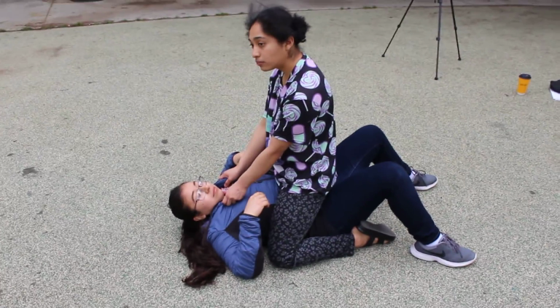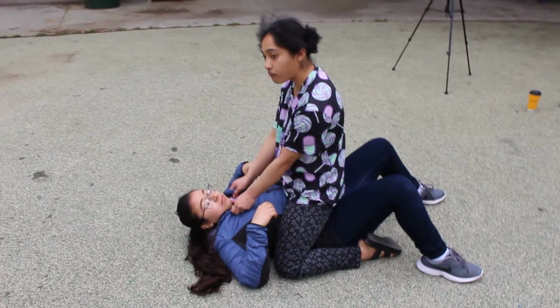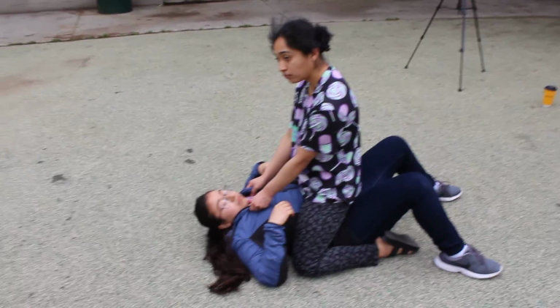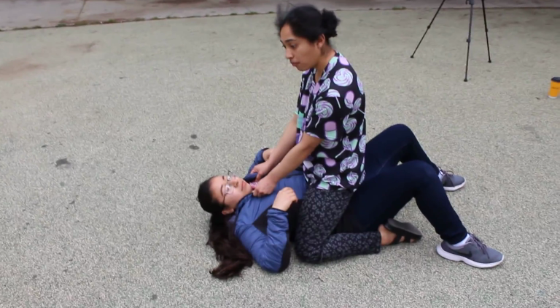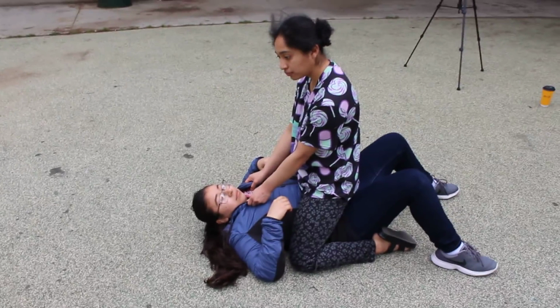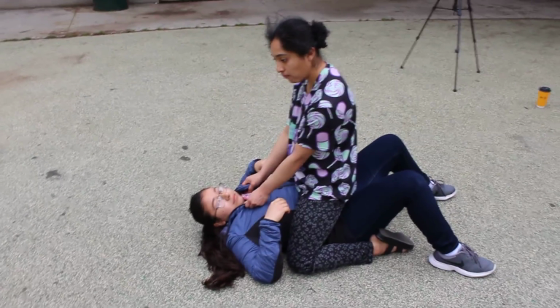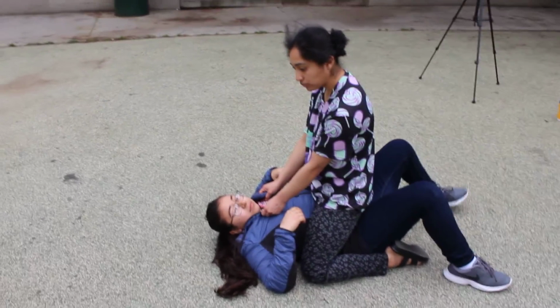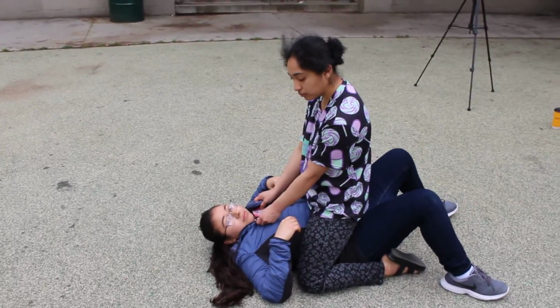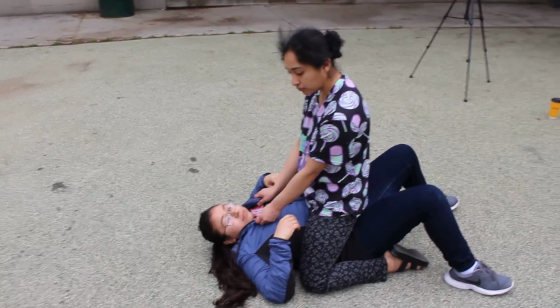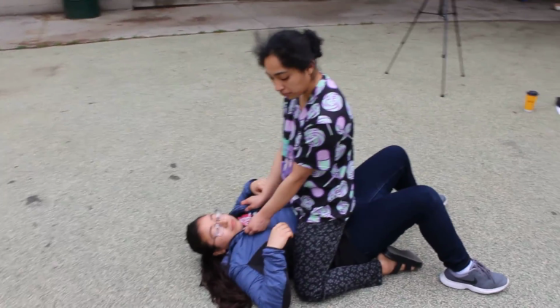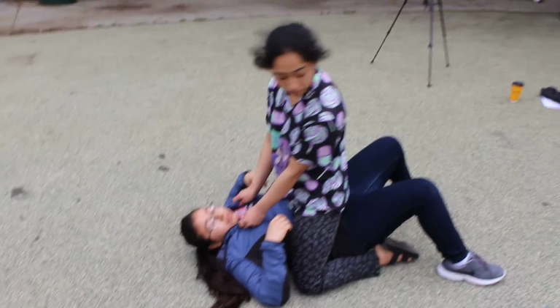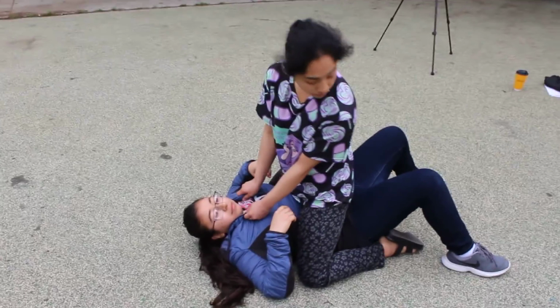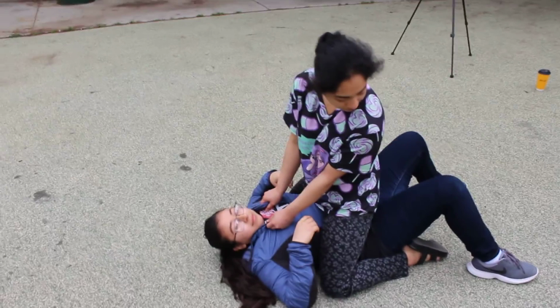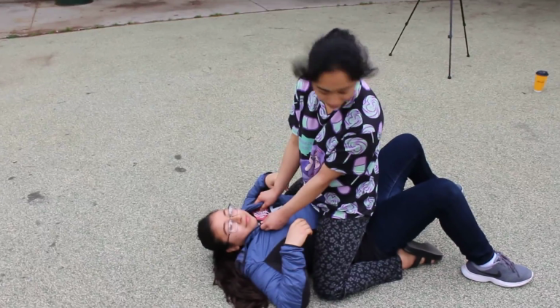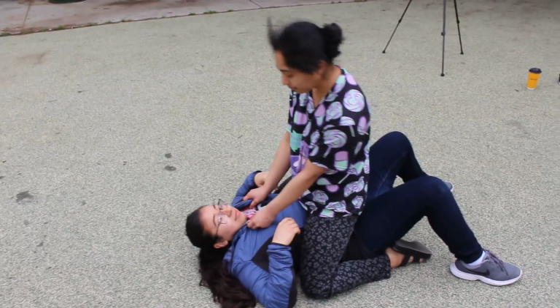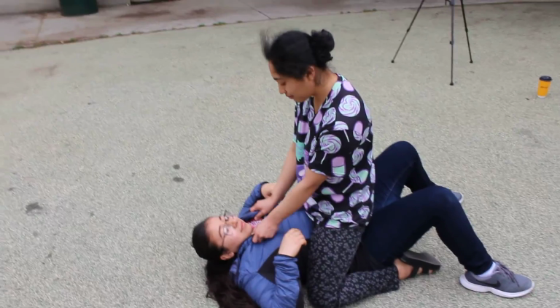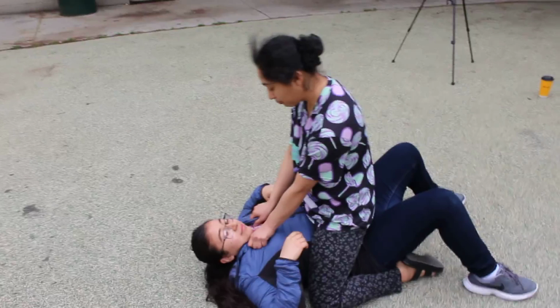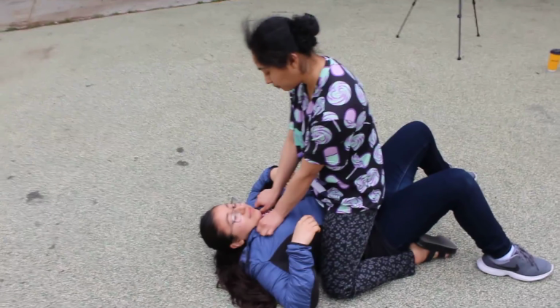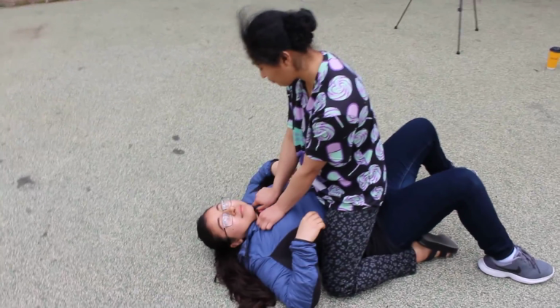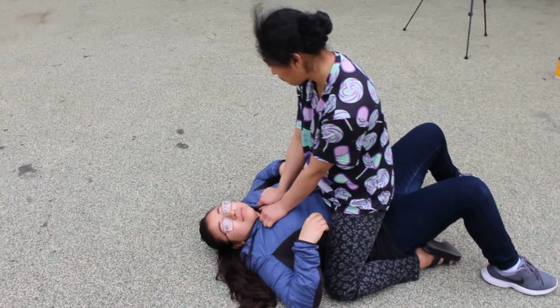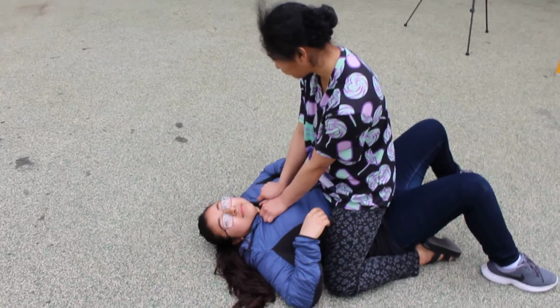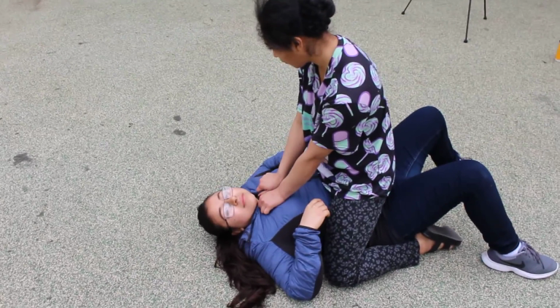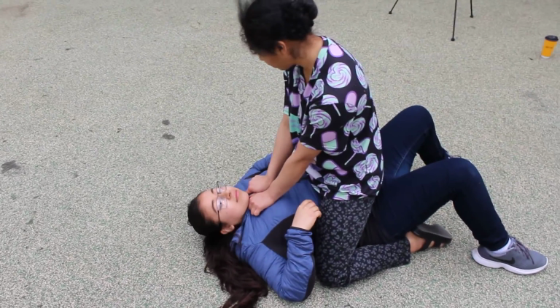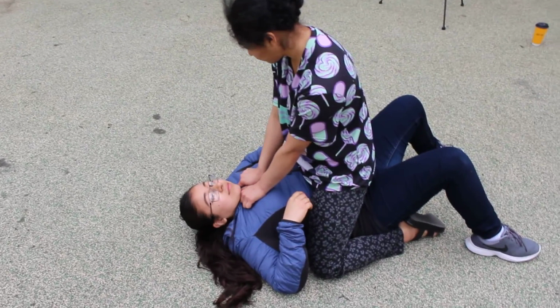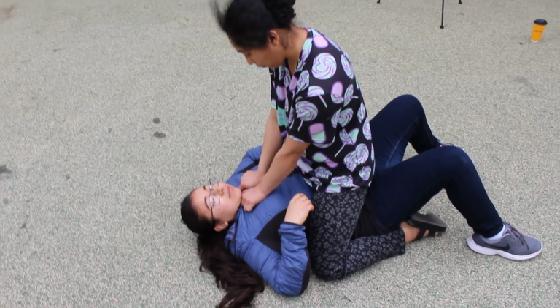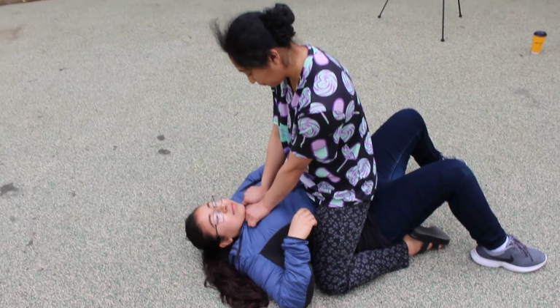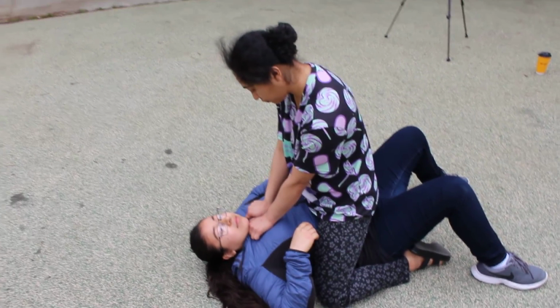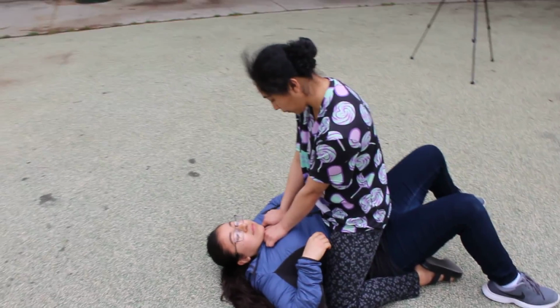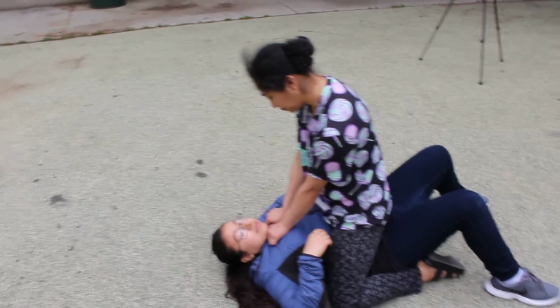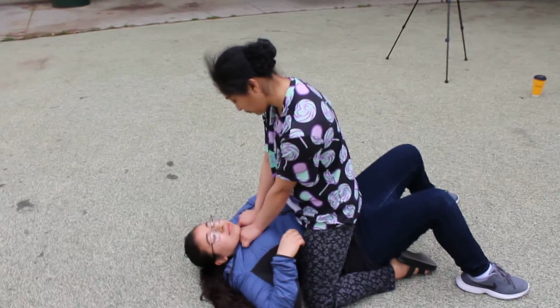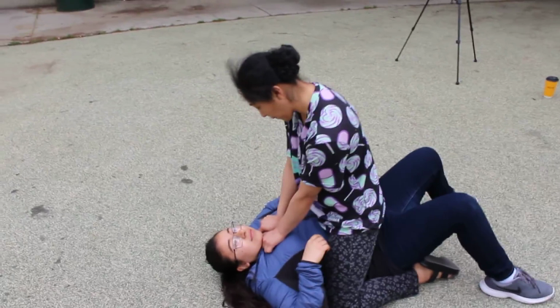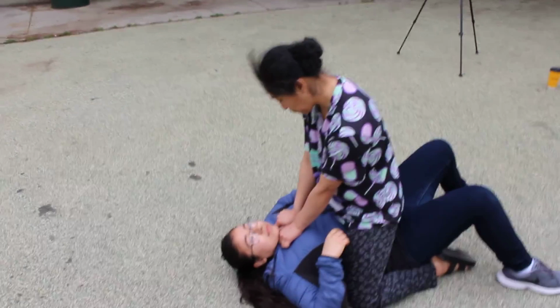What we have here is a schoolyard fight. Jackie's on top of Lily, and so Lily's going to try to get Jackie out from on top of her.